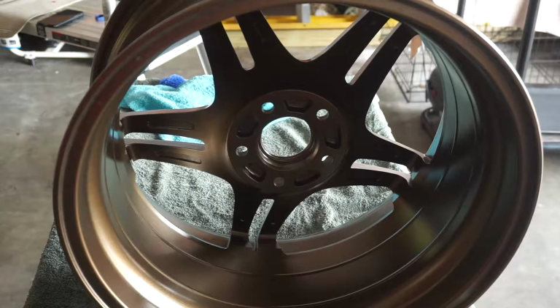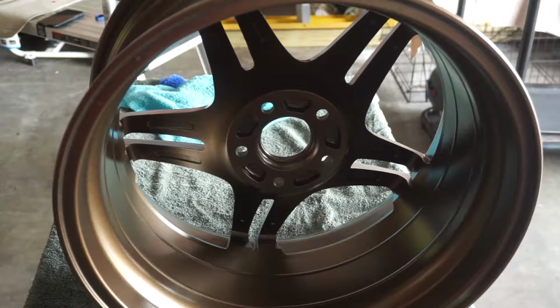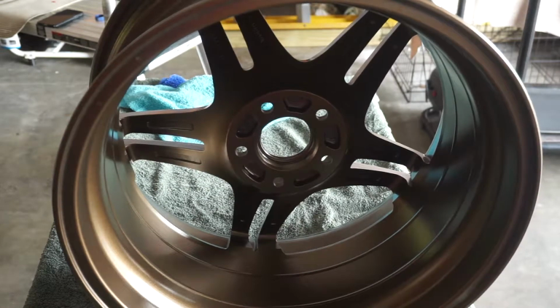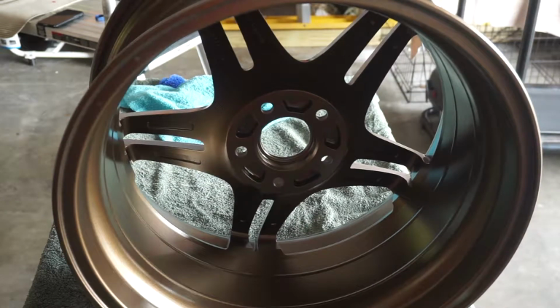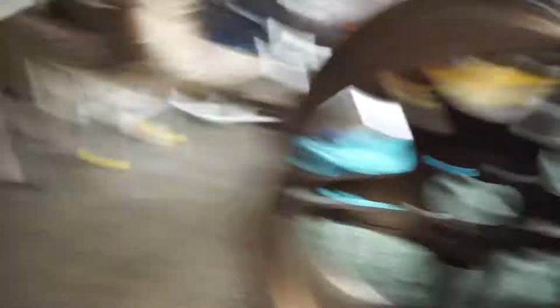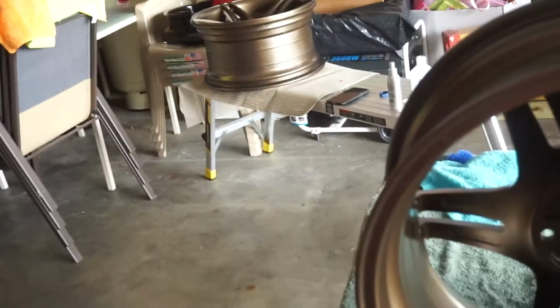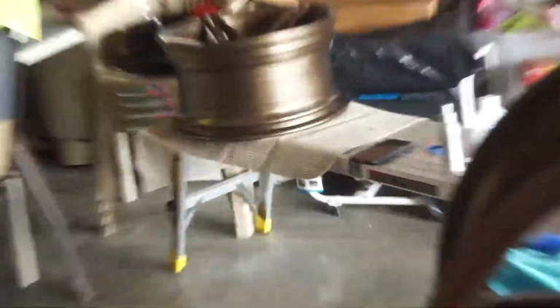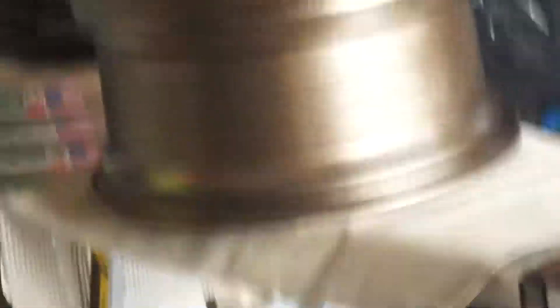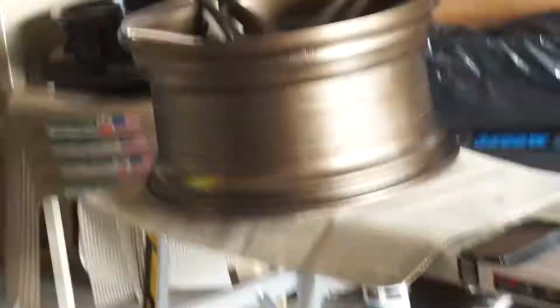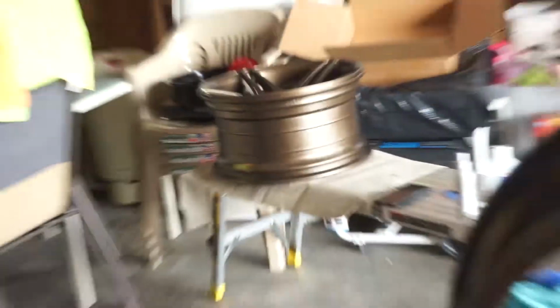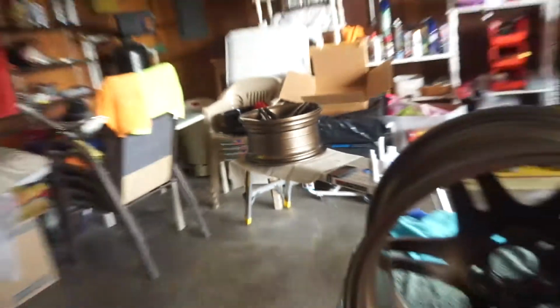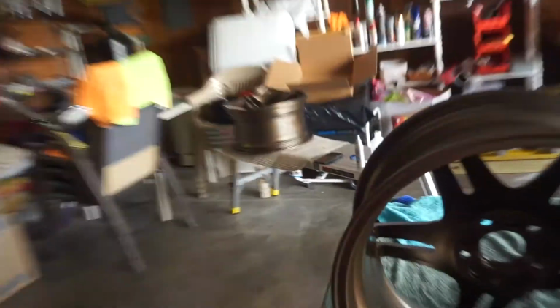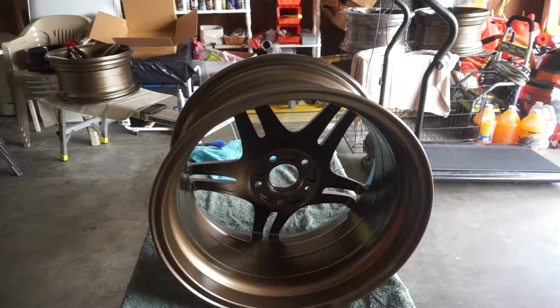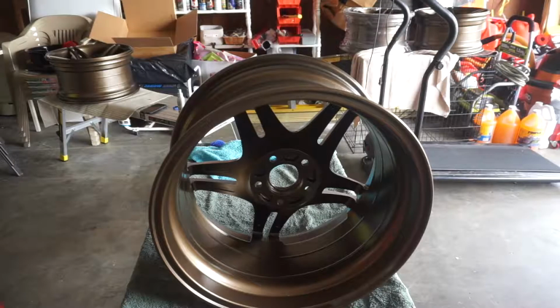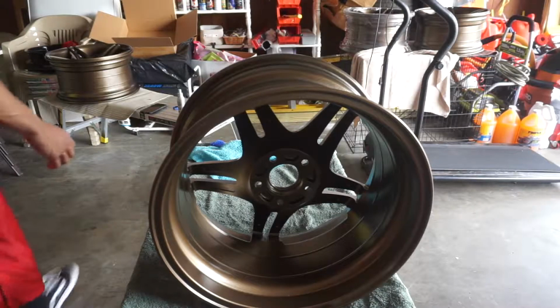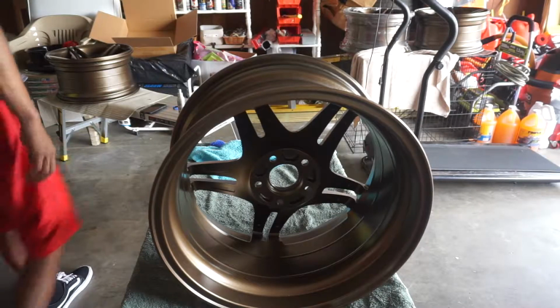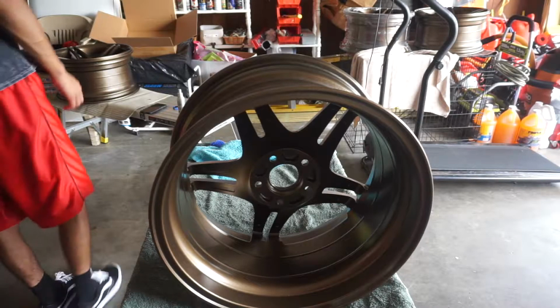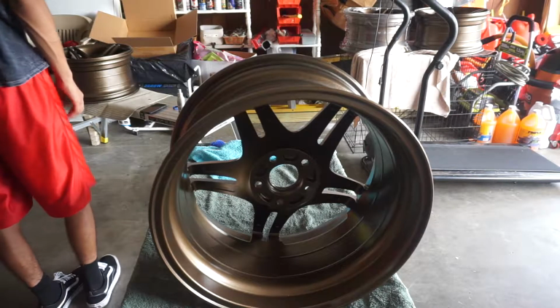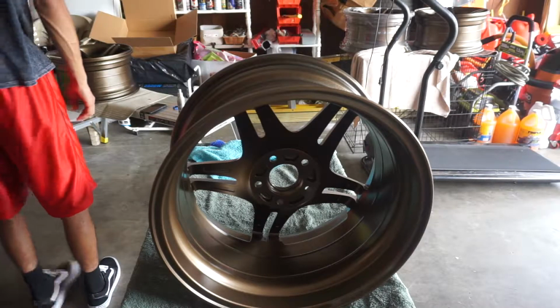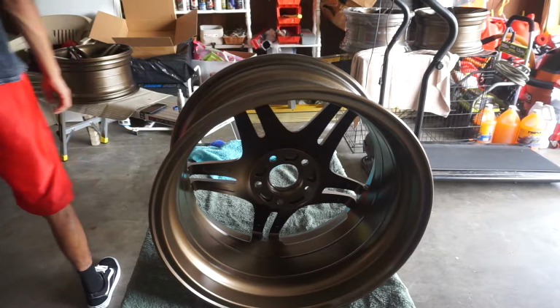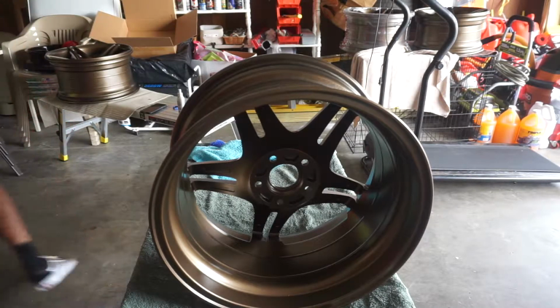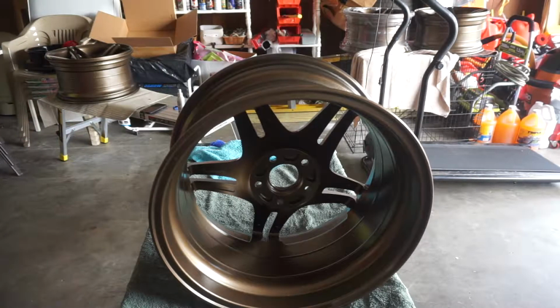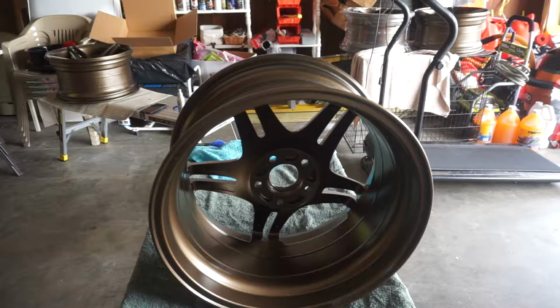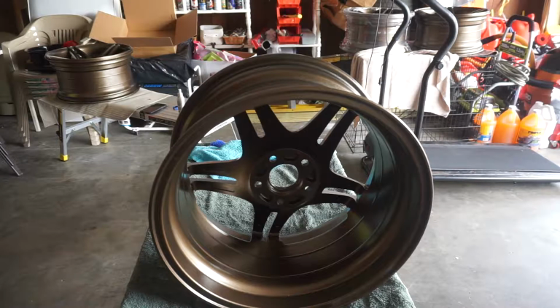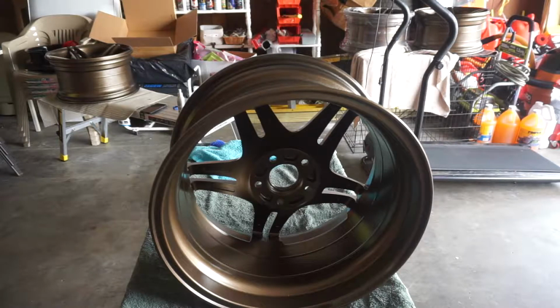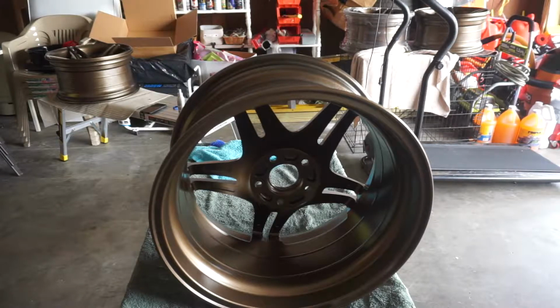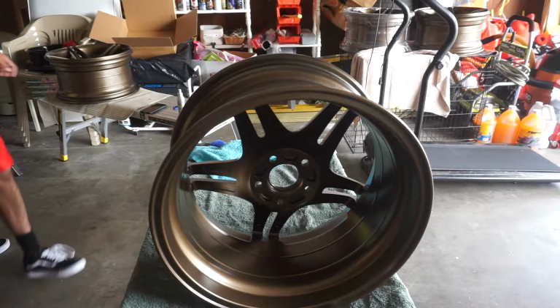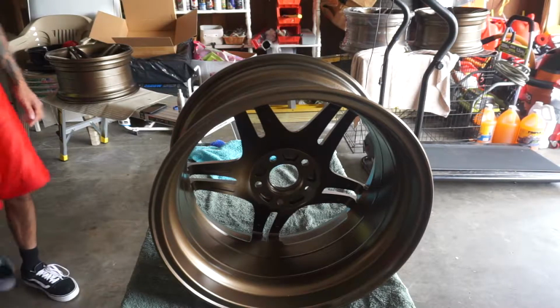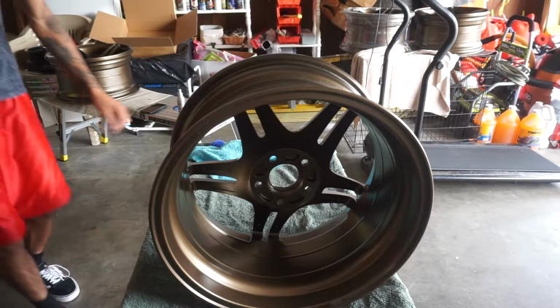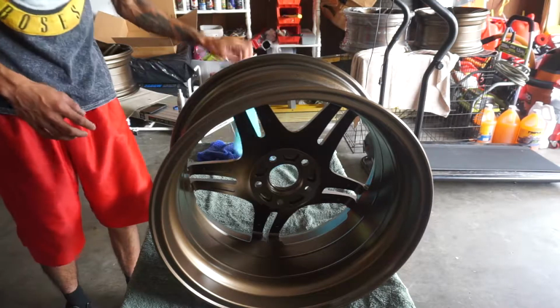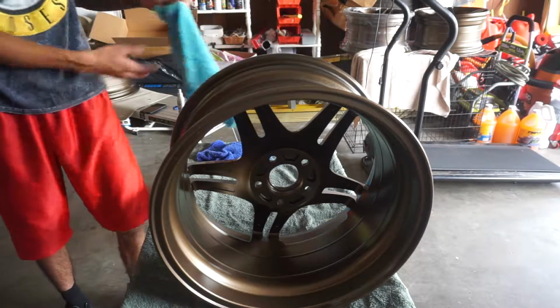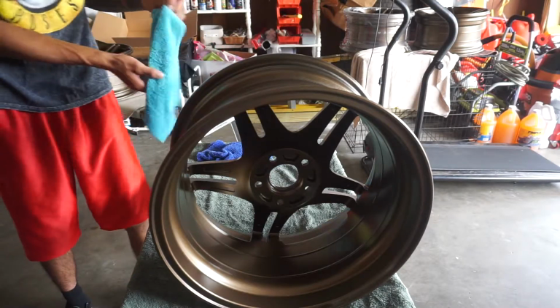It's just a spray, let it sit, and then wipe it off — that's literally it. Like how easy this is to do, it's so satisfying. And I can already tell by the other wheel, that thing is shinier, so it's doing its job.